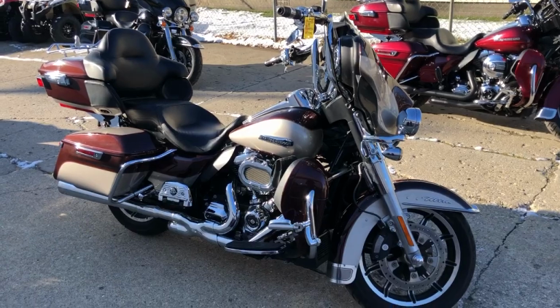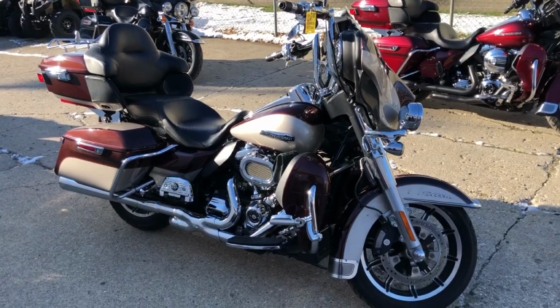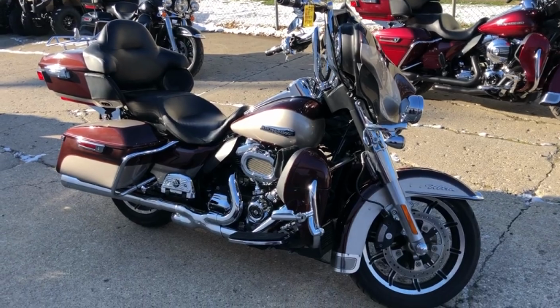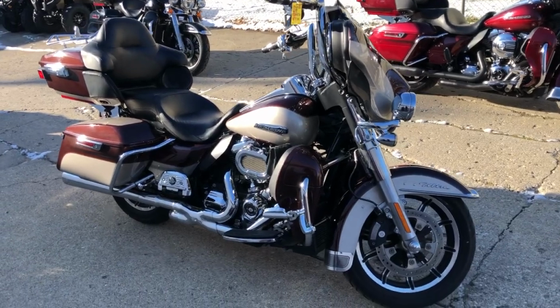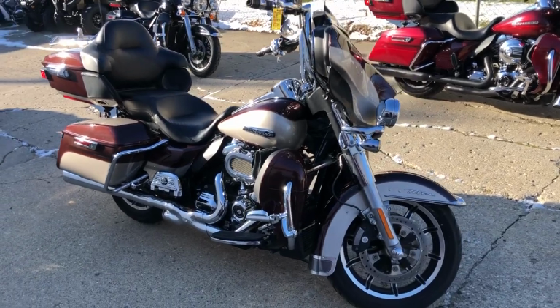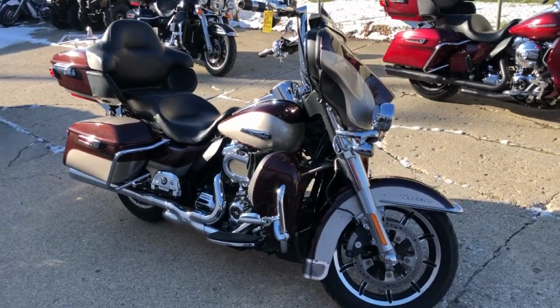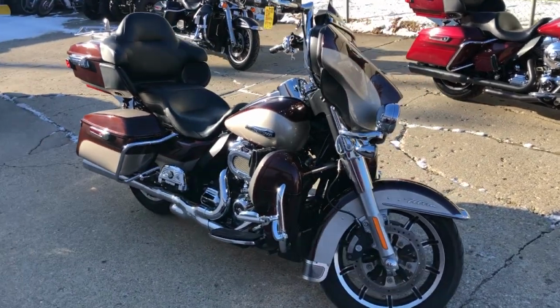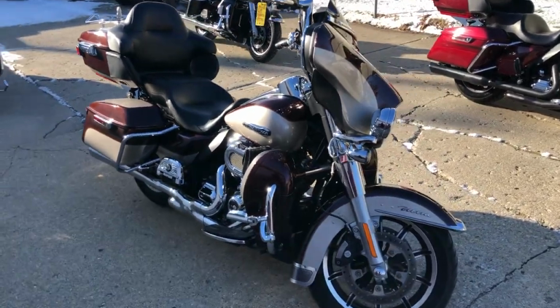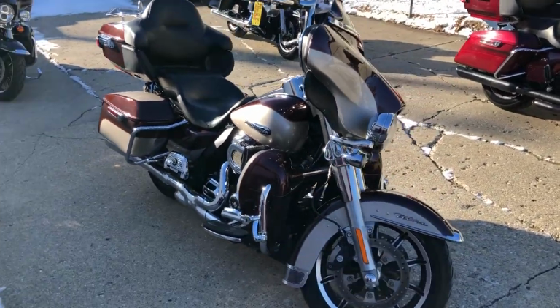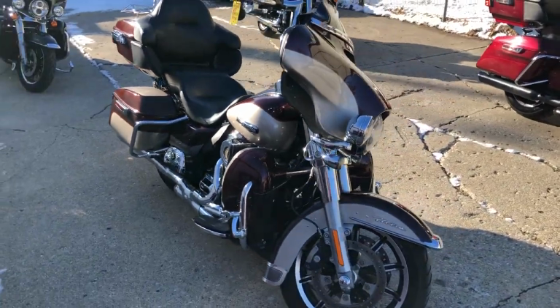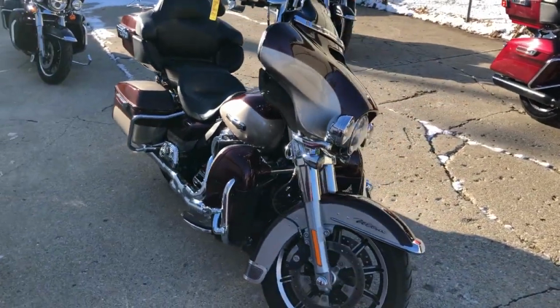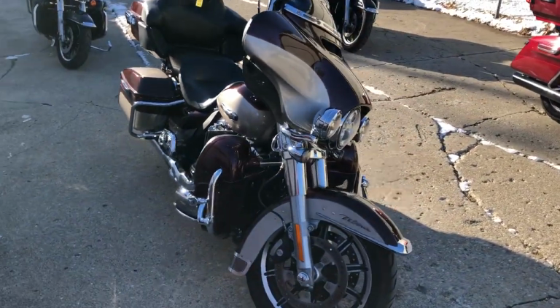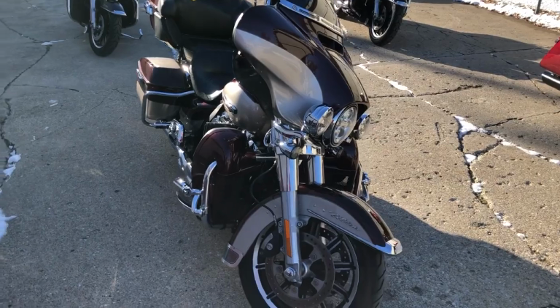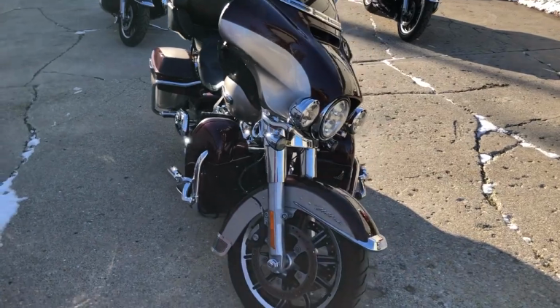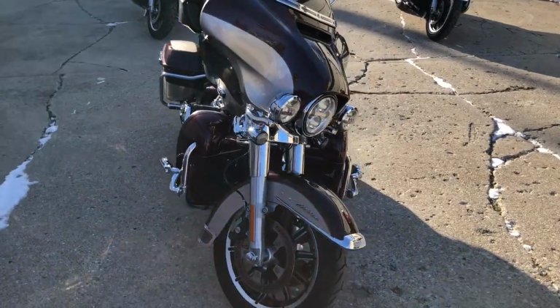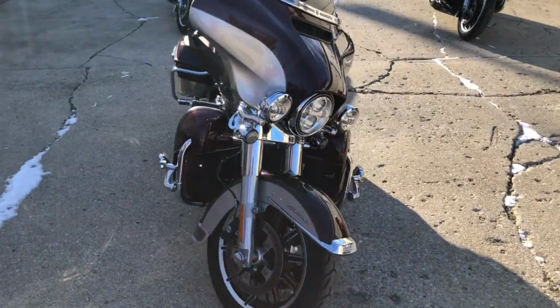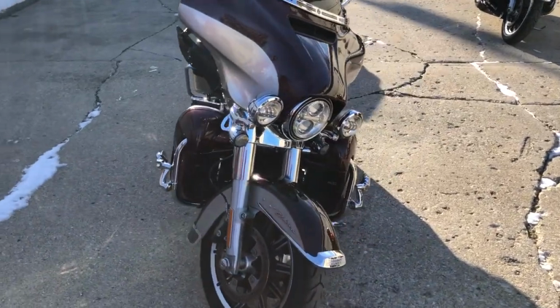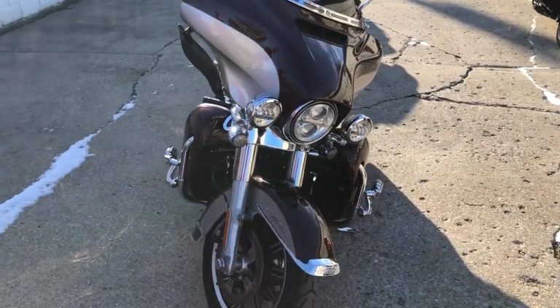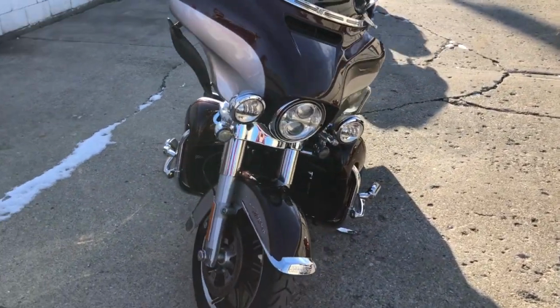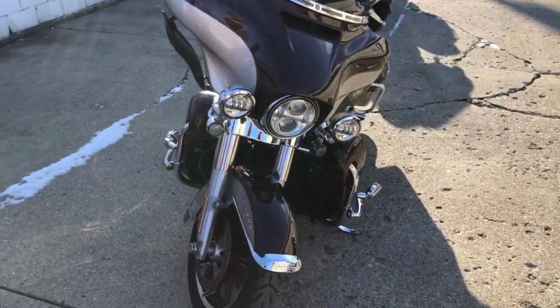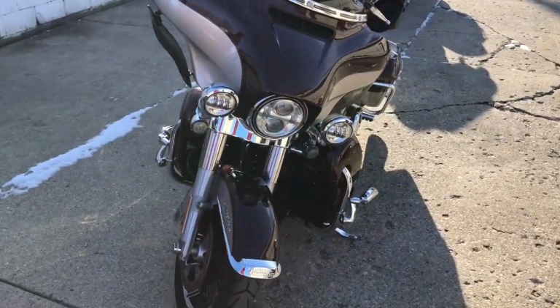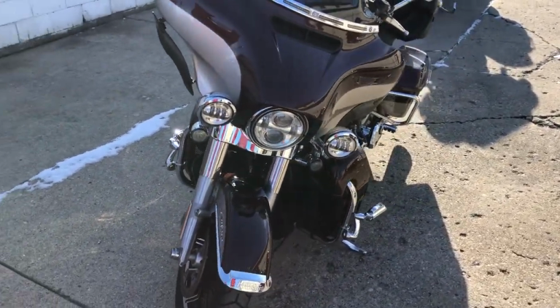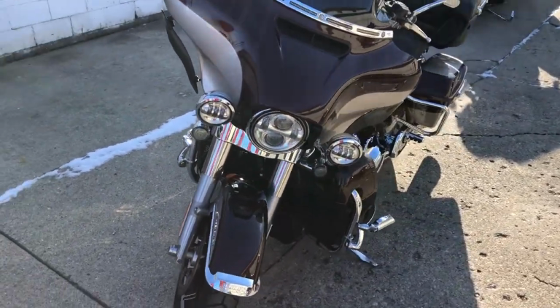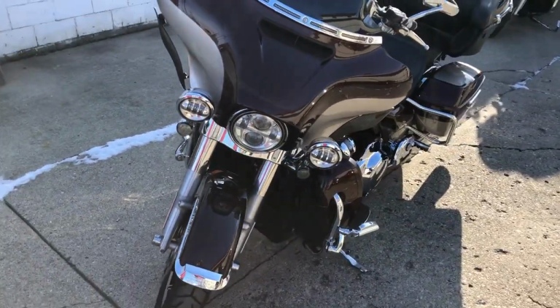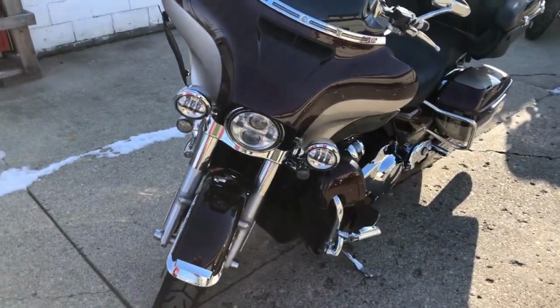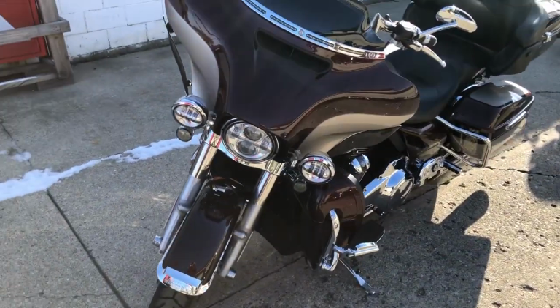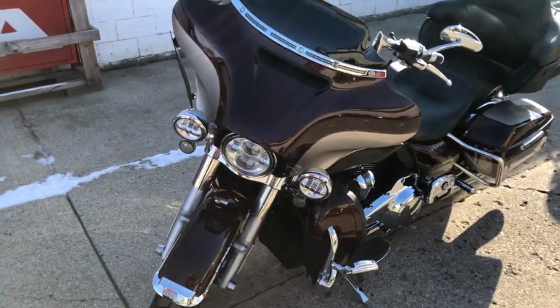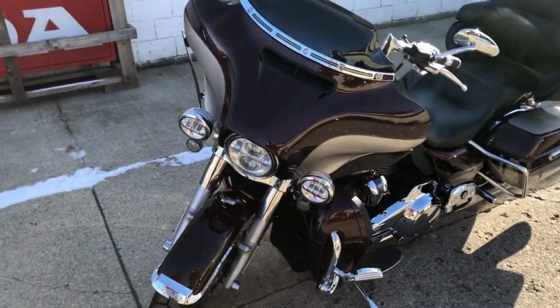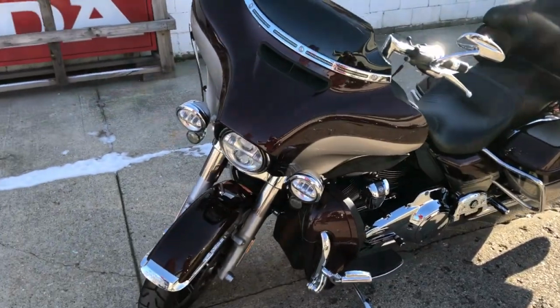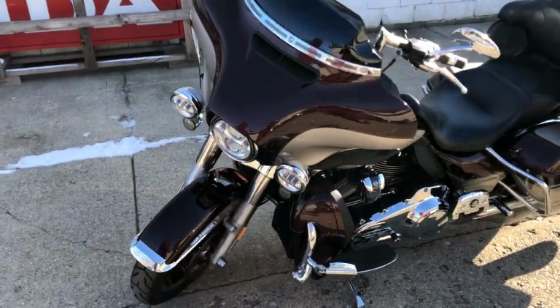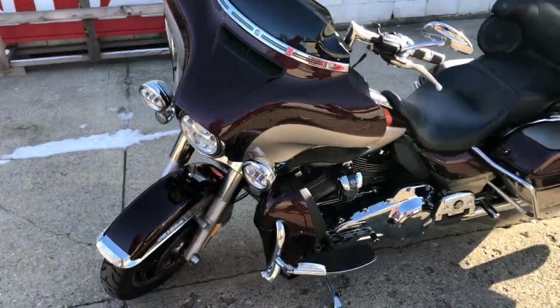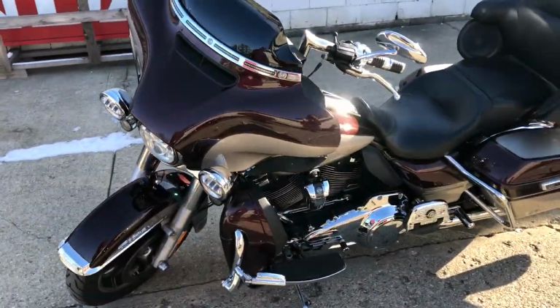Hey guys, ApprovalPowerSports.com here doing some videos on some stuff that just came into the showroom. Check this one out — it's an '18 Ultra Classic for sale, only 7,785 miles. You heard it right, 7,785 miles.